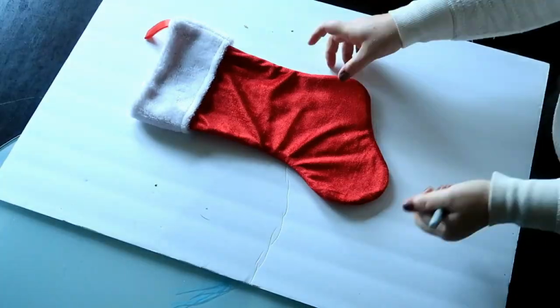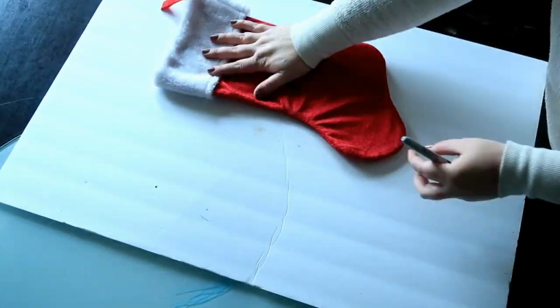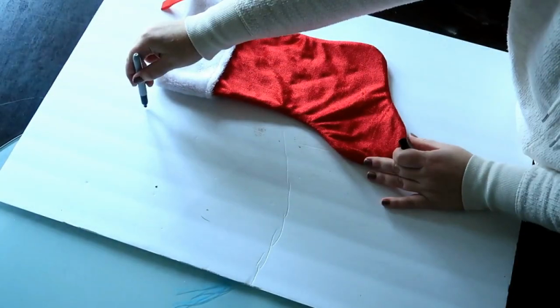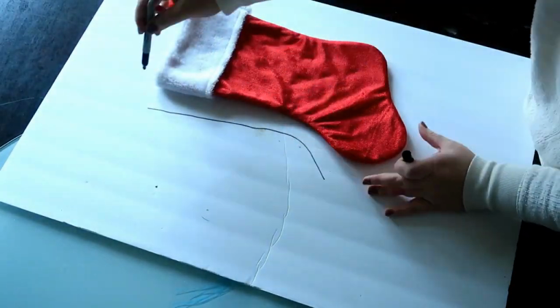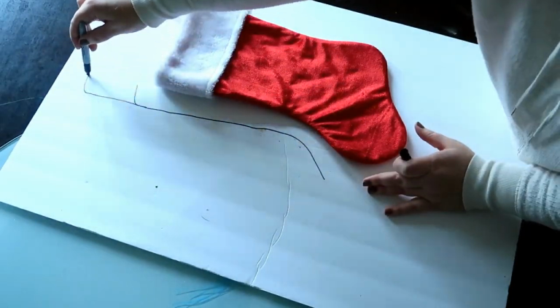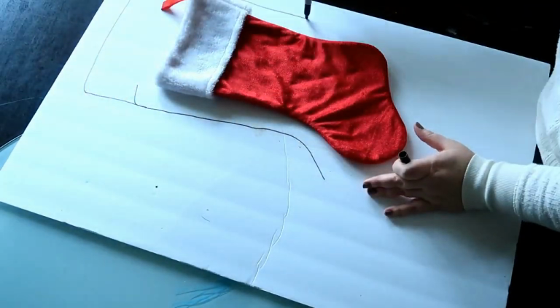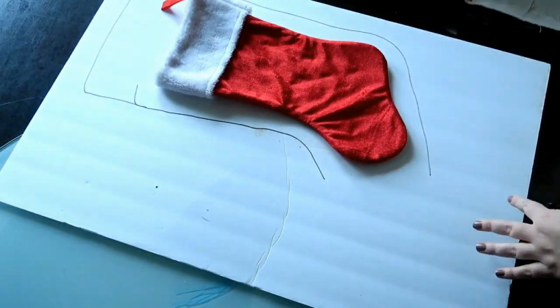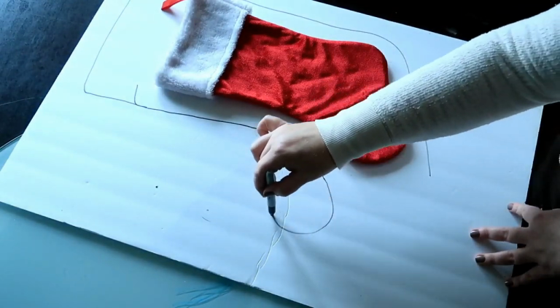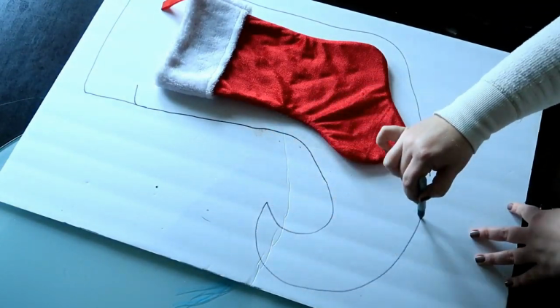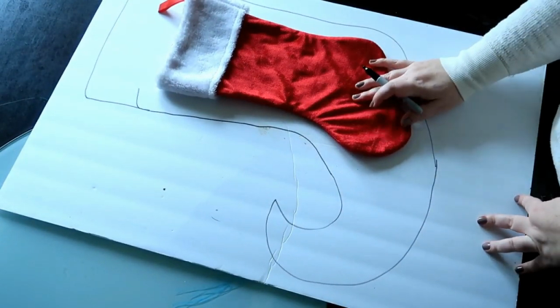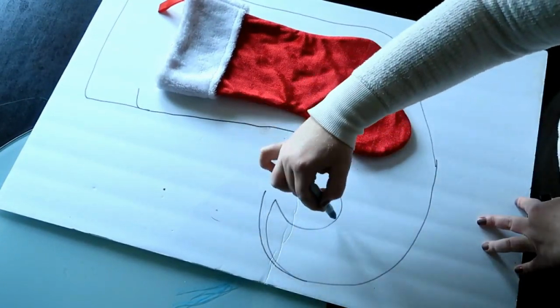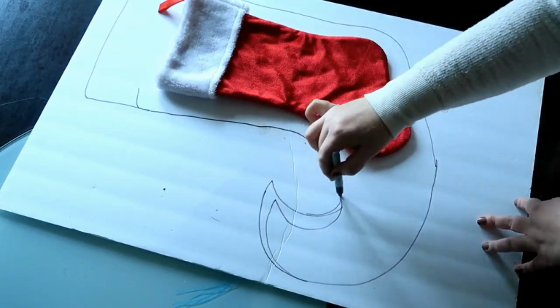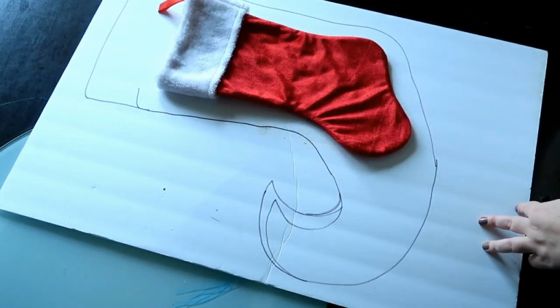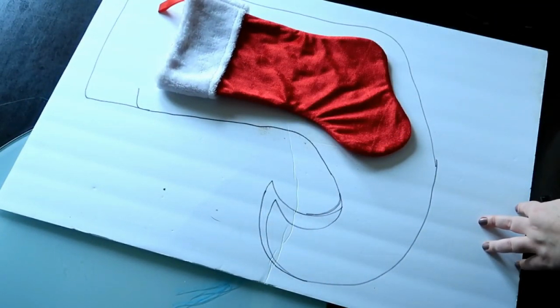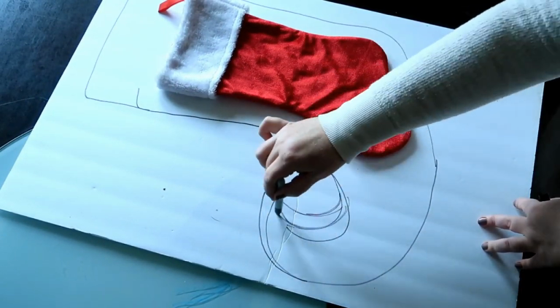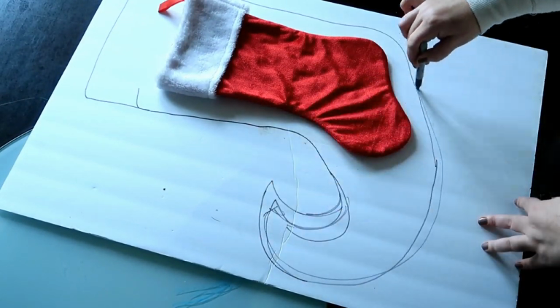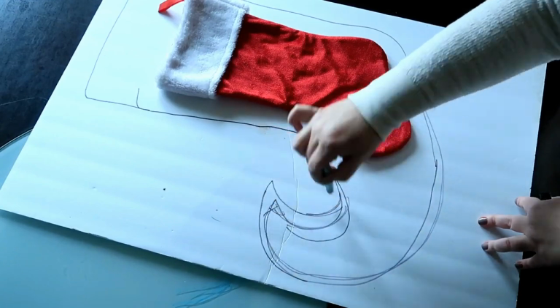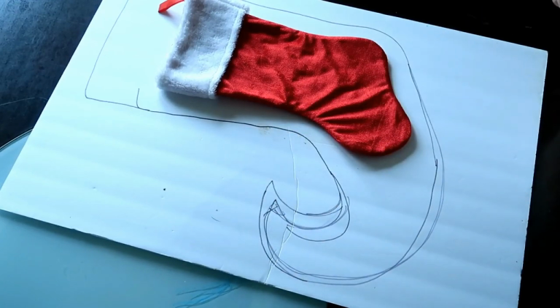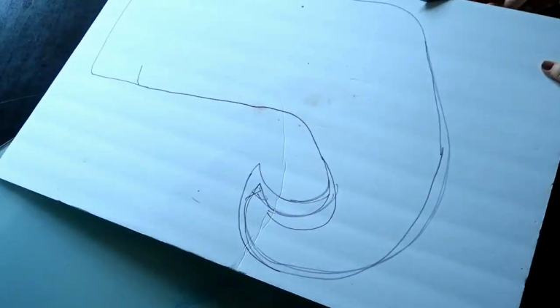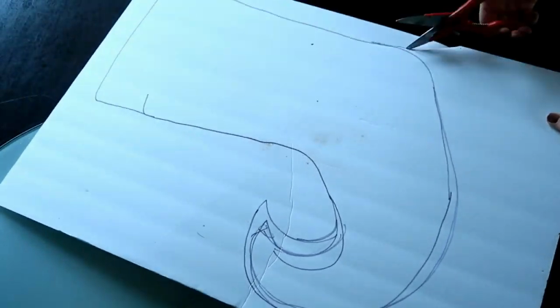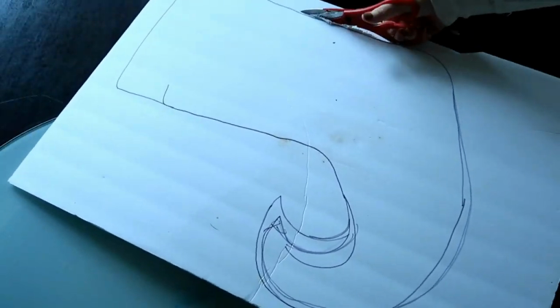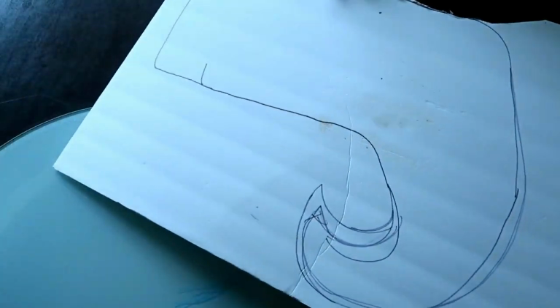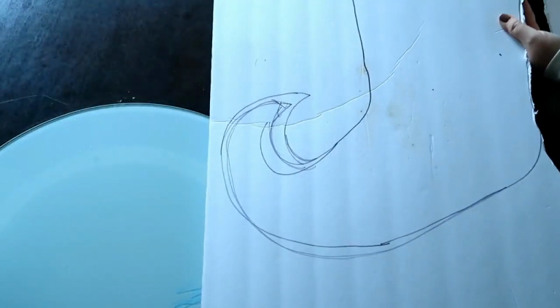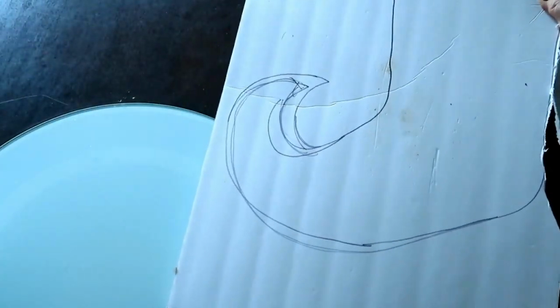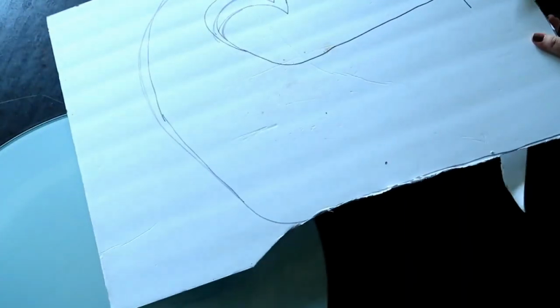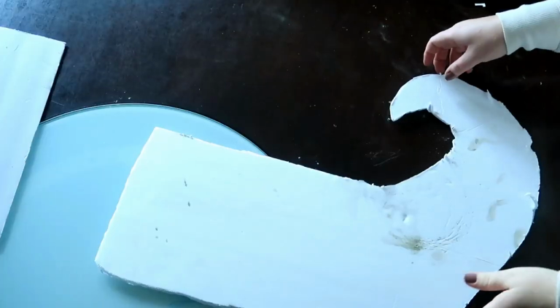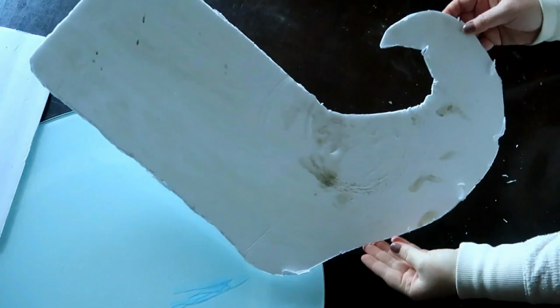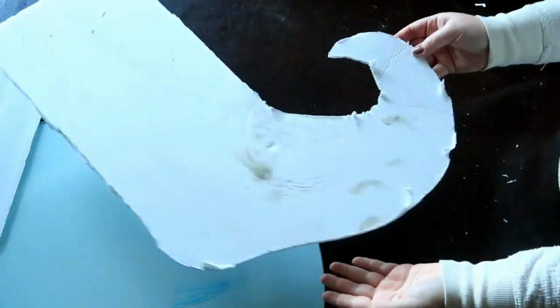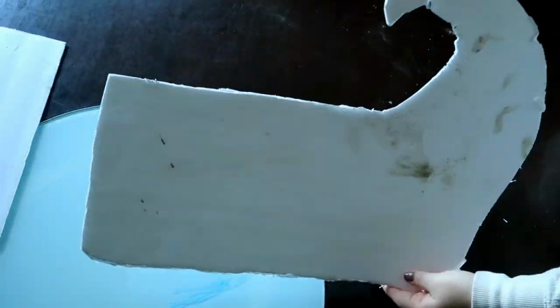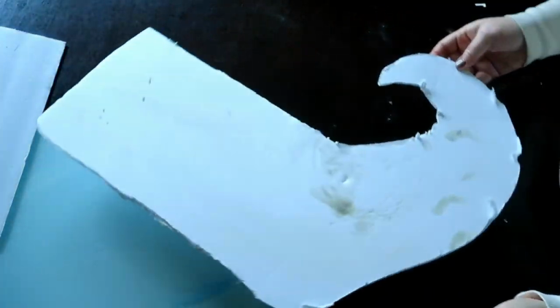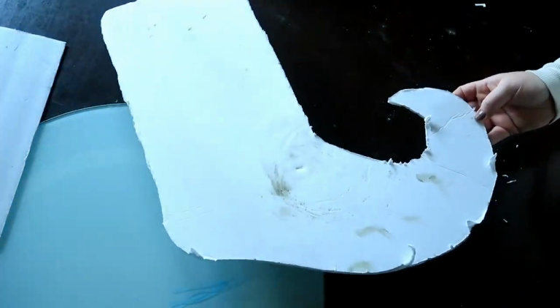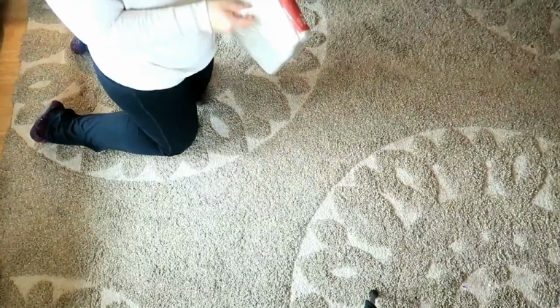So first thing I did is take this Dollar Tree stocking and a foam core board that I had laying around, and I just kind of used the stocking as a template. I decided to make a little elf bootie kind of. So I traced it out, and once I liked it, I cut it out.